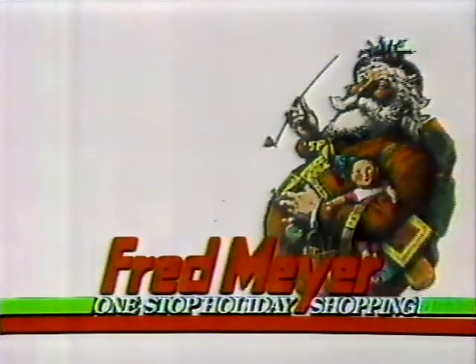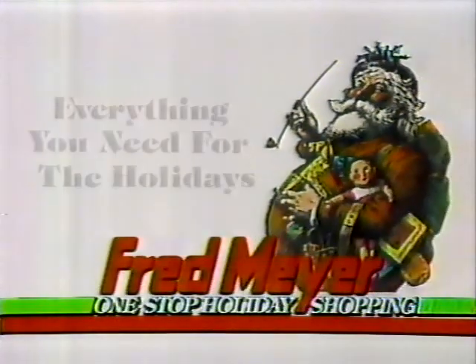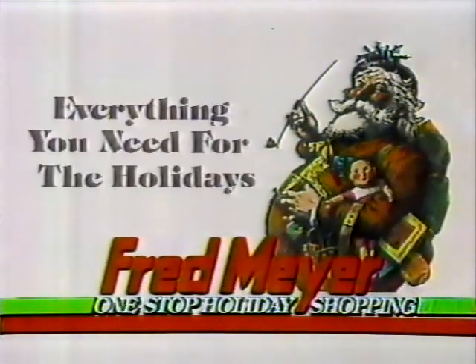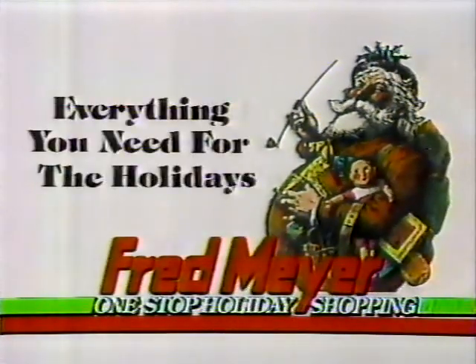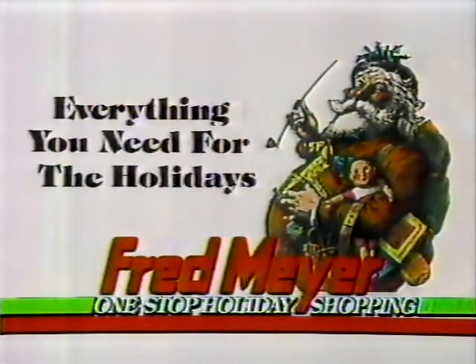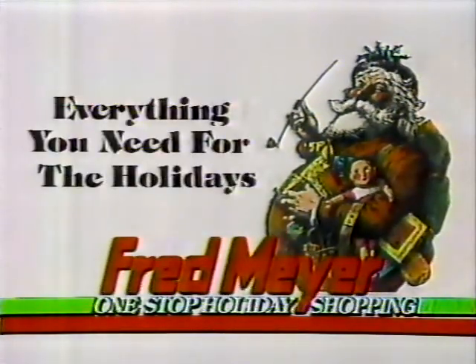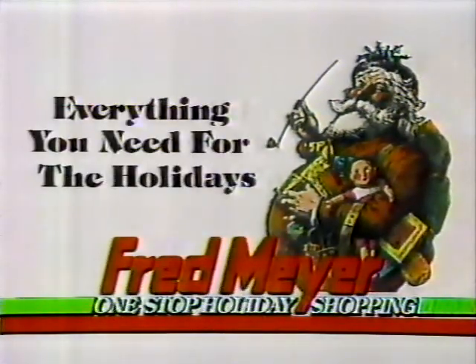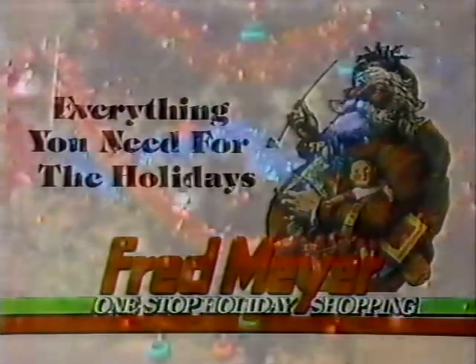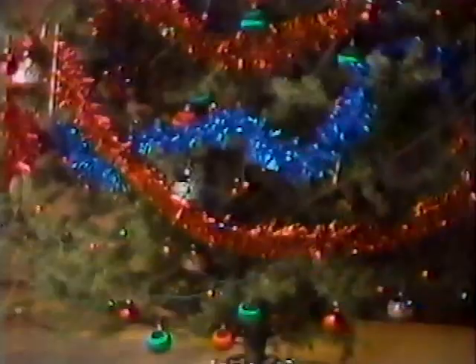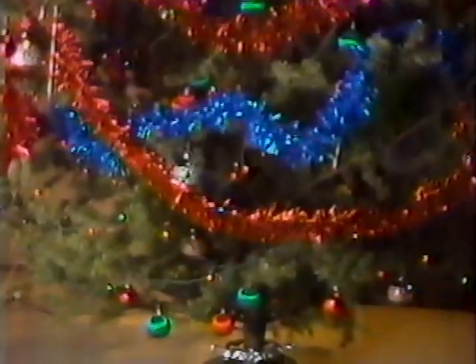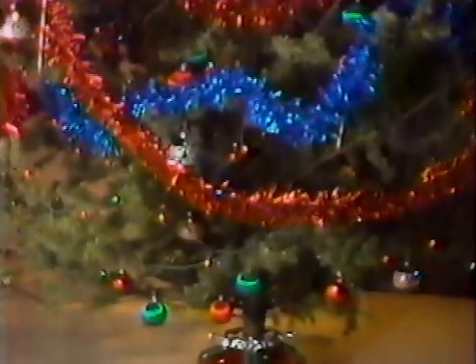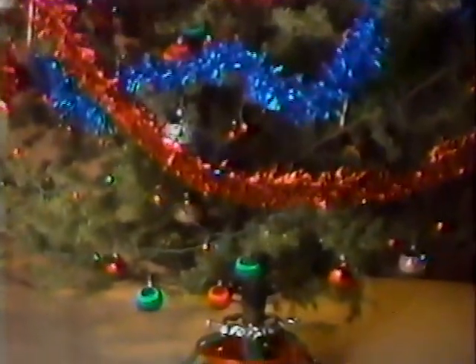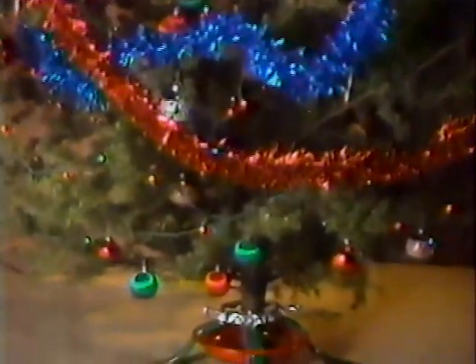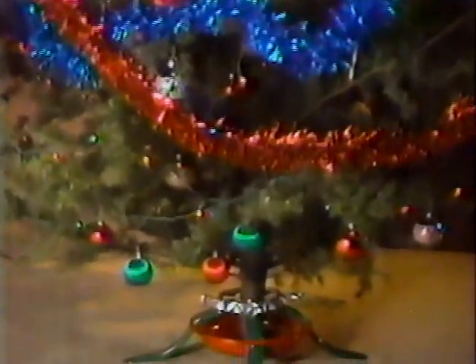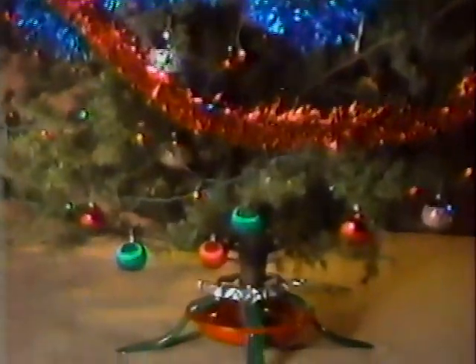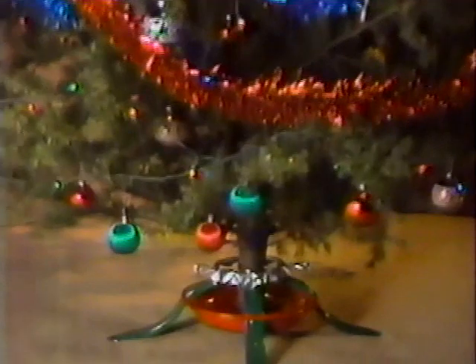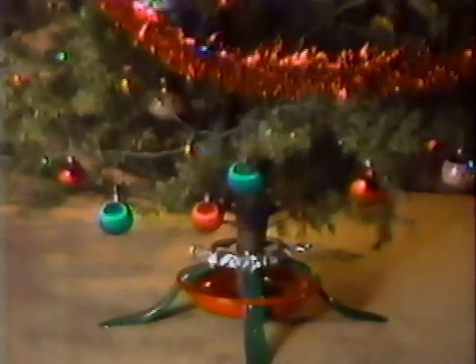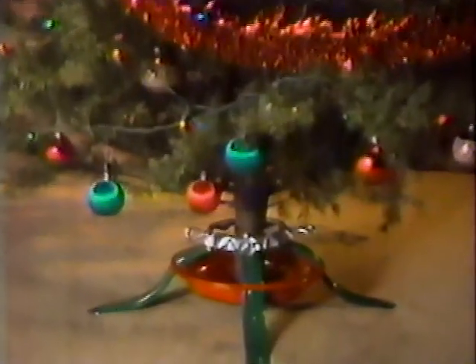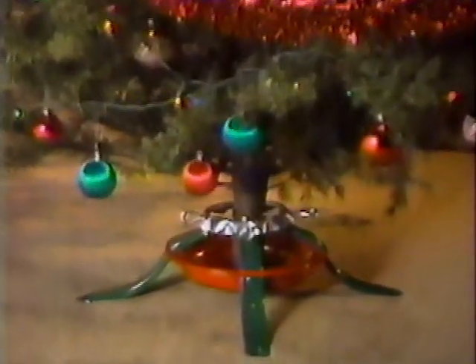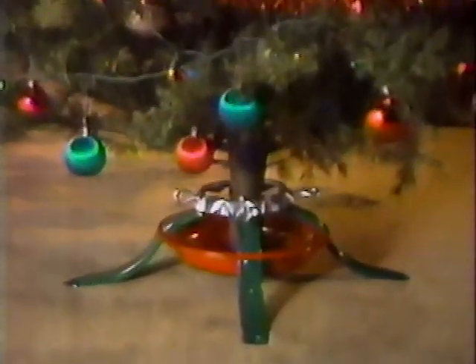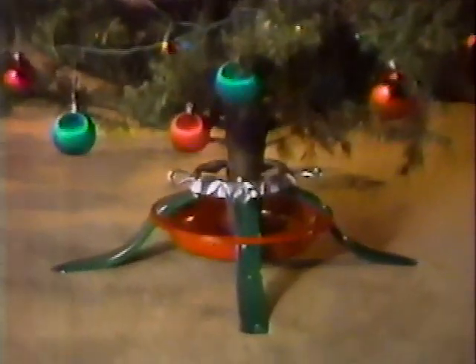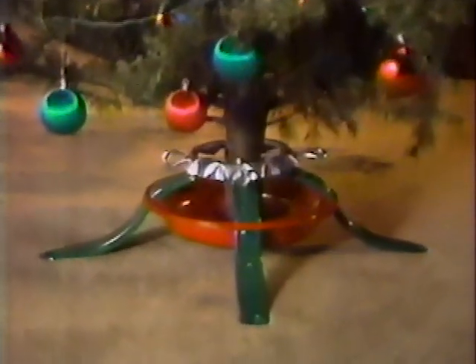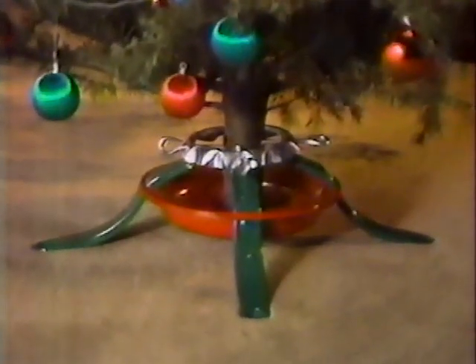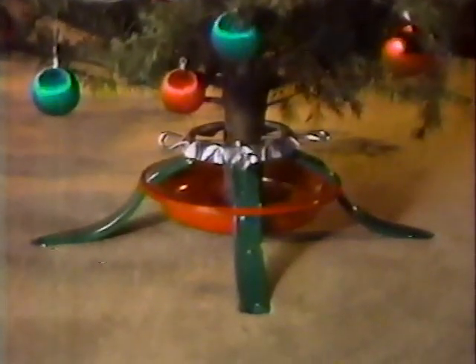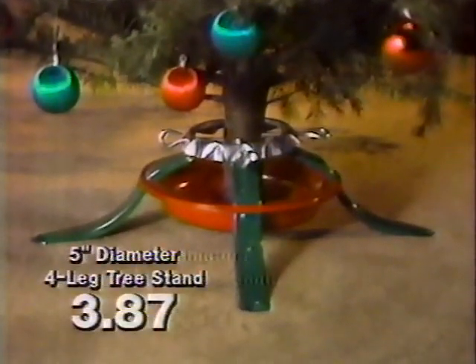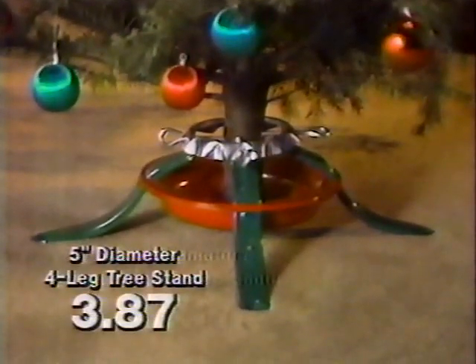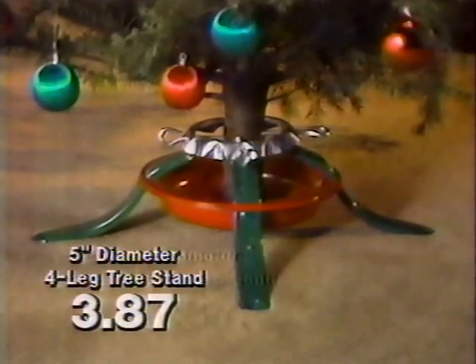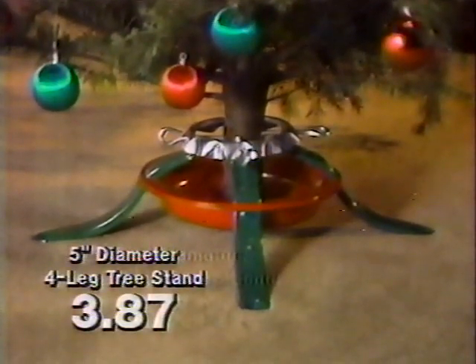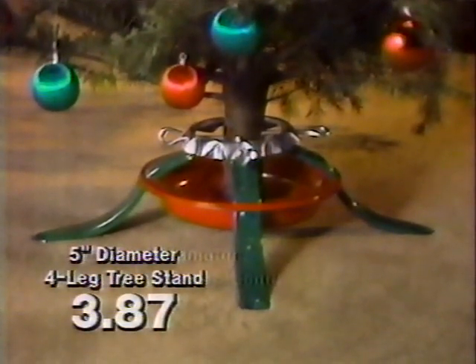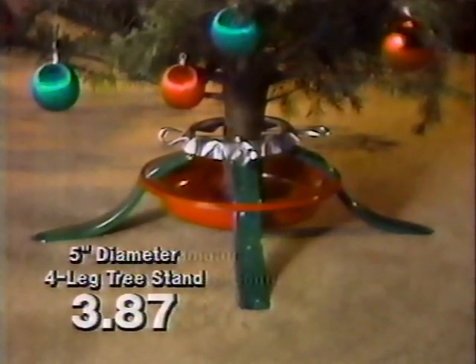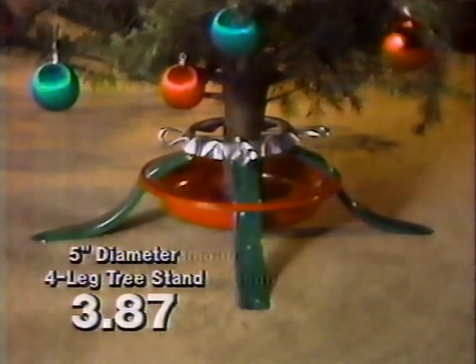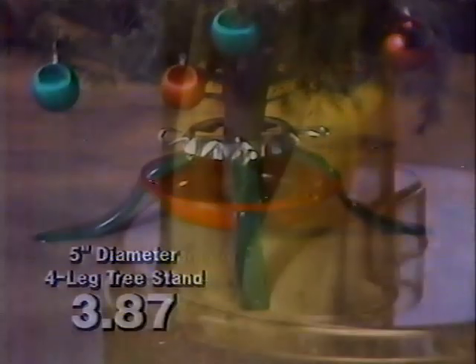Fred Meyer has everything you need for the holidays, like this four-leg tree stand that holds tree trunks up to five inches in diameter. With the two-quart water capacity, it's just $3.87.